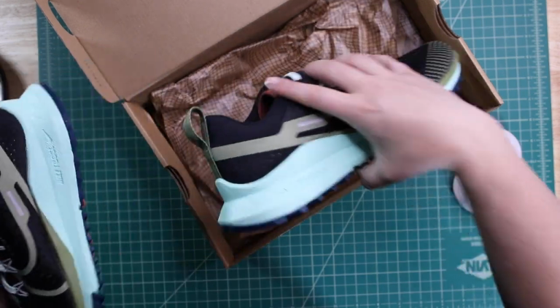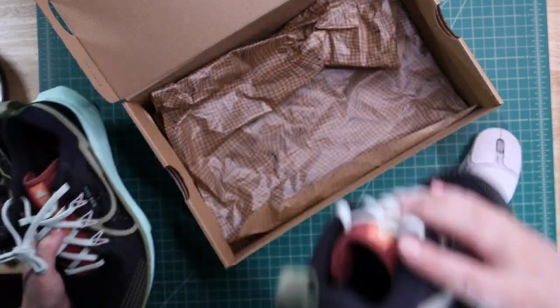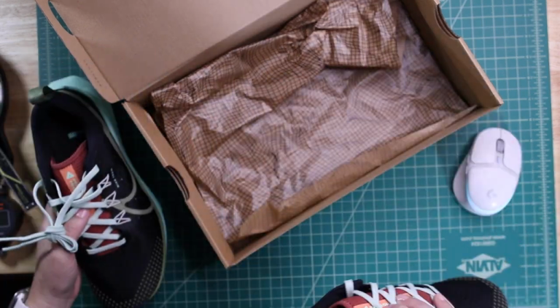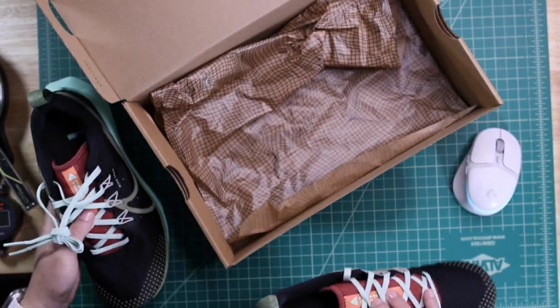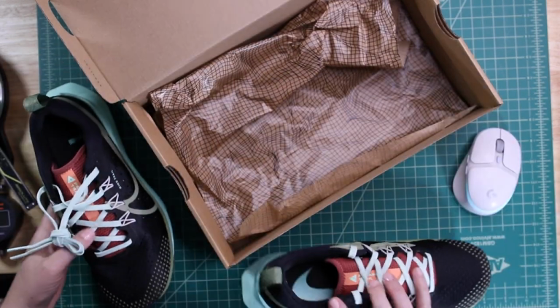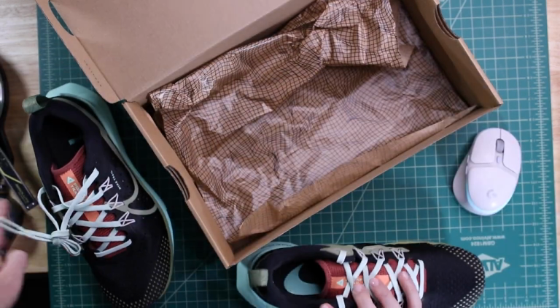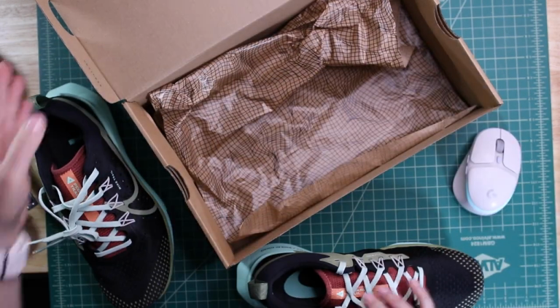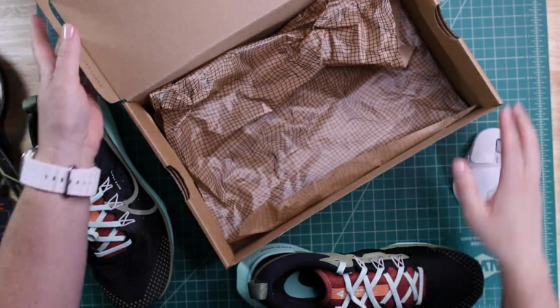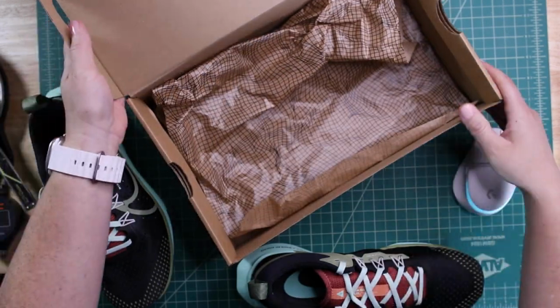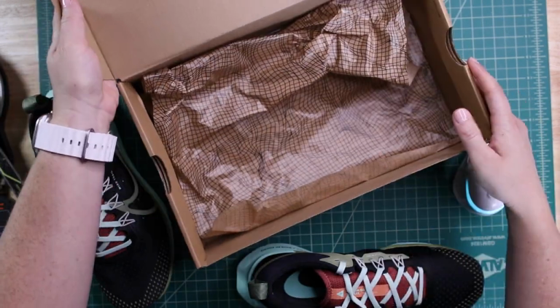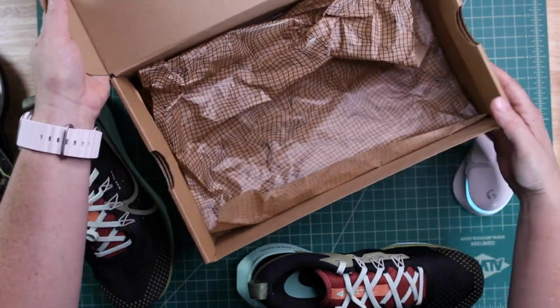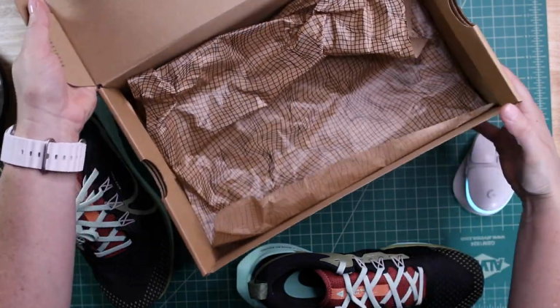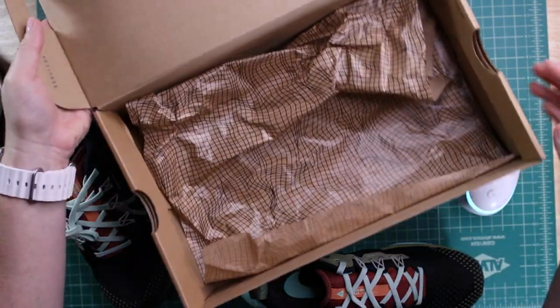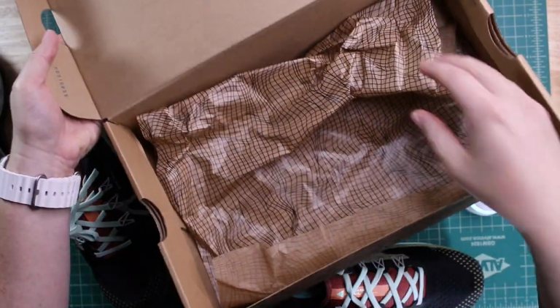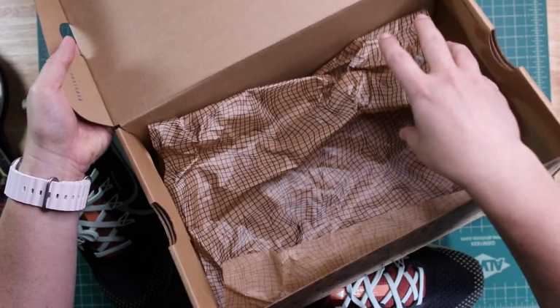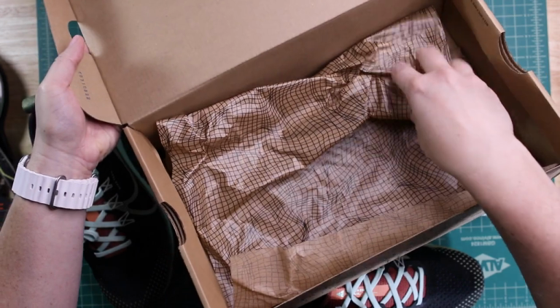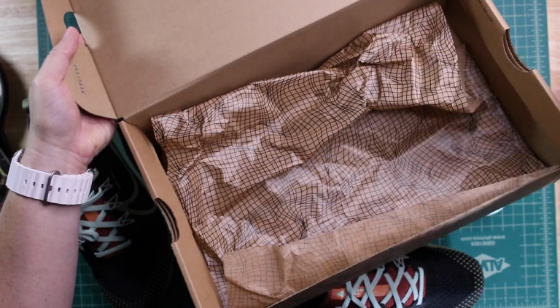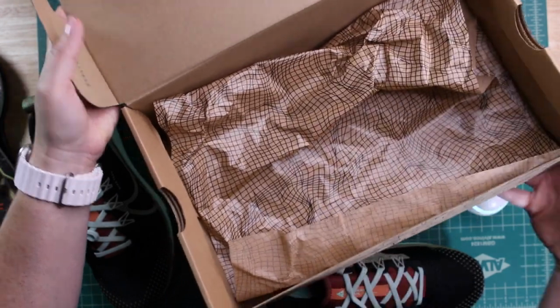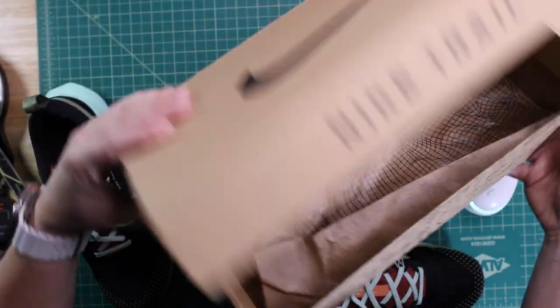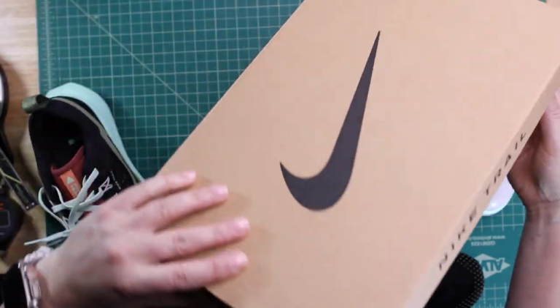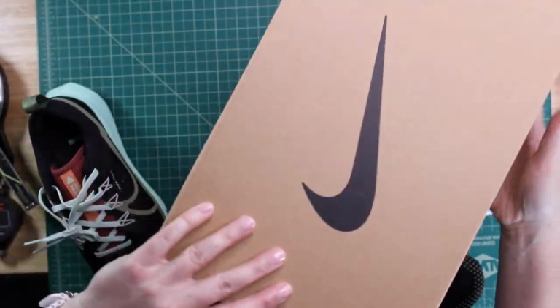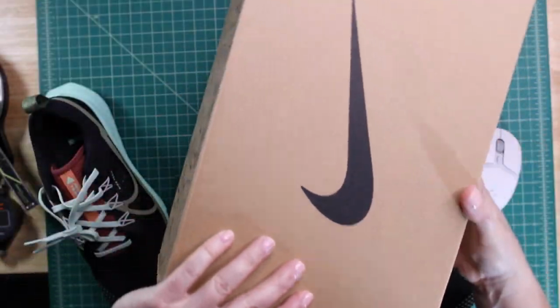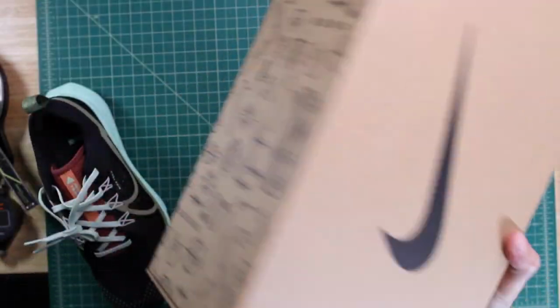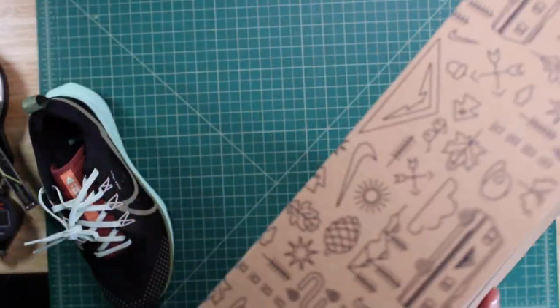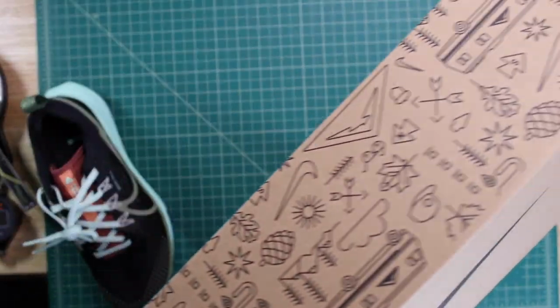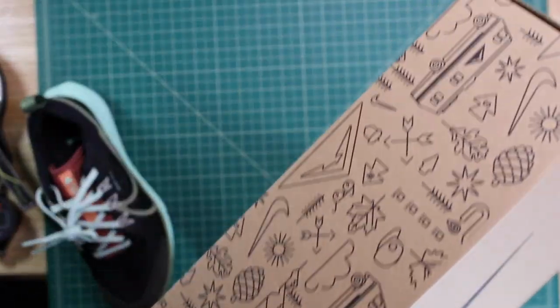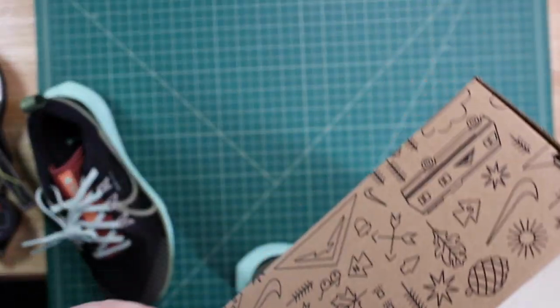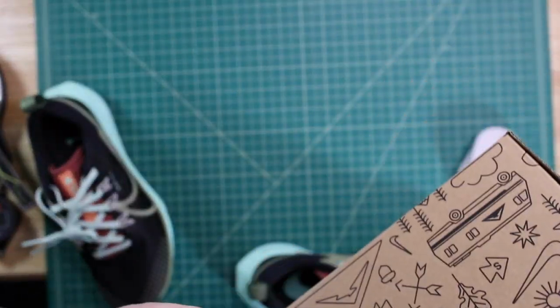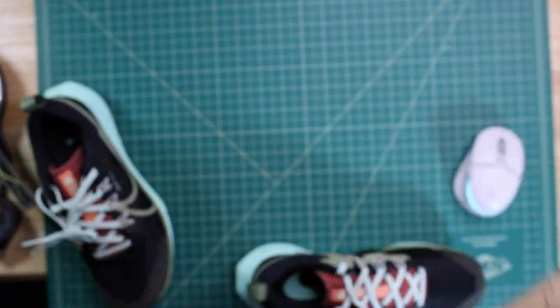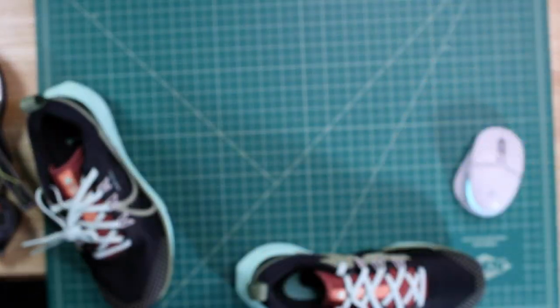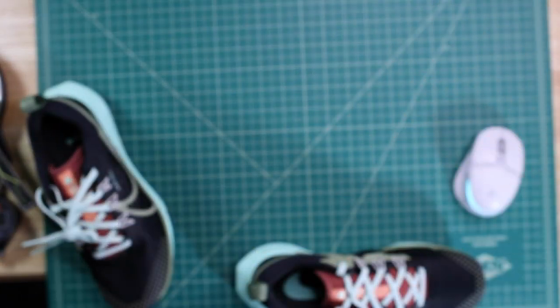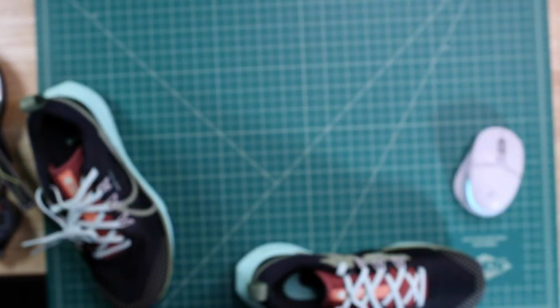Nothing fancy about the box — just crunchy paper, brown cardboard, and a cute print on the outside, but that's it.